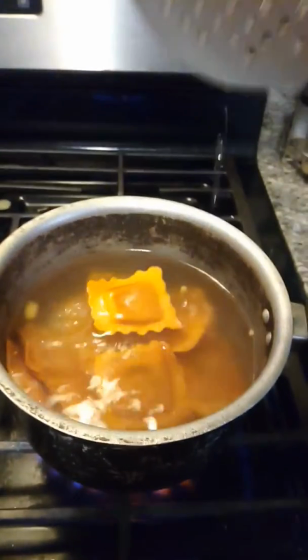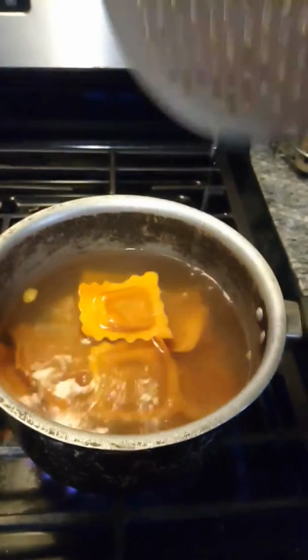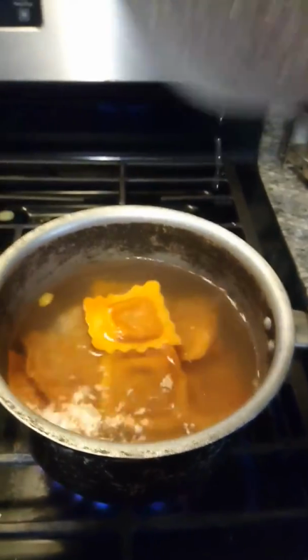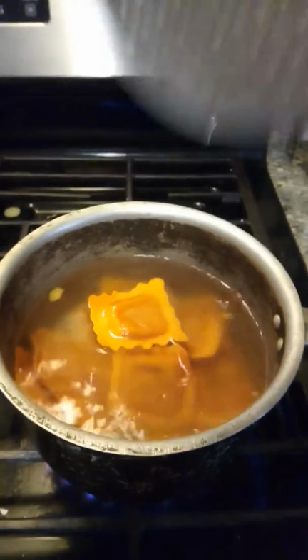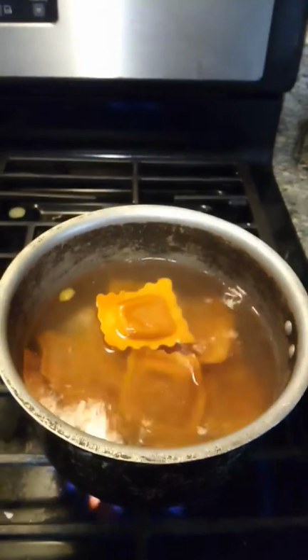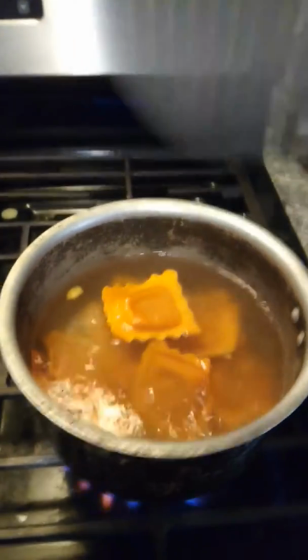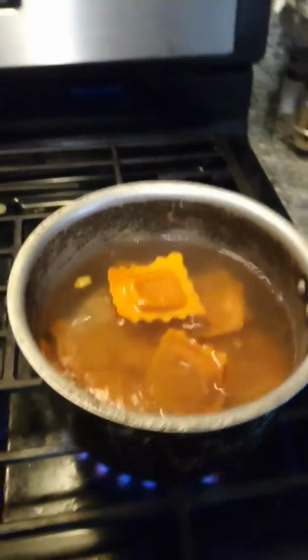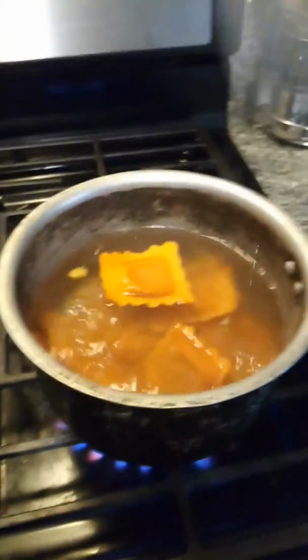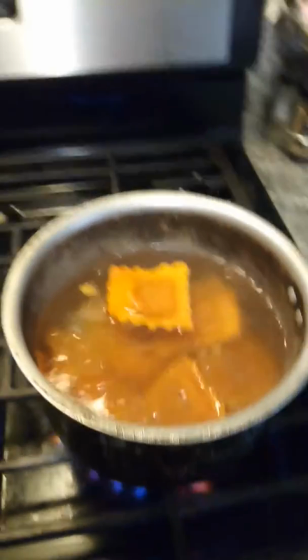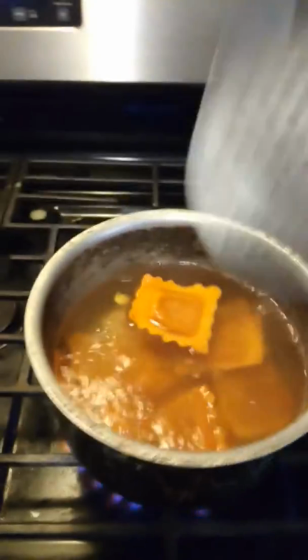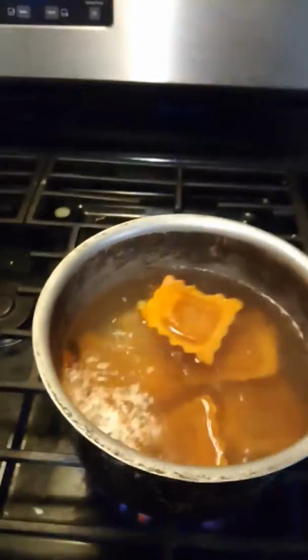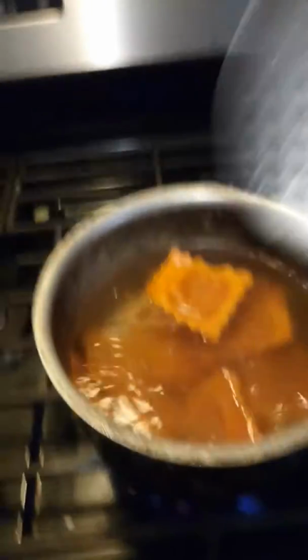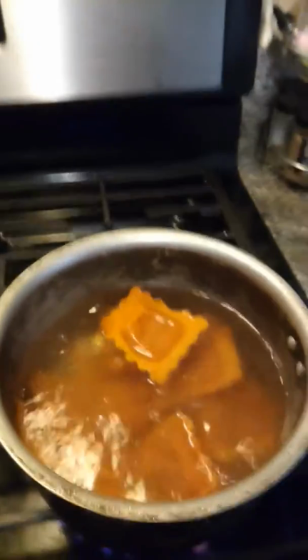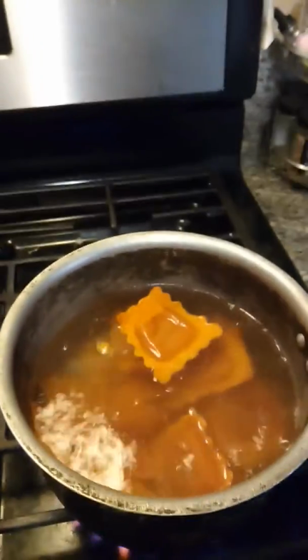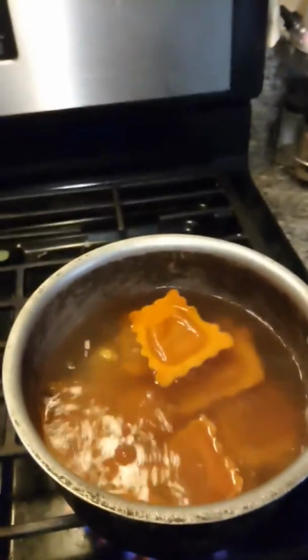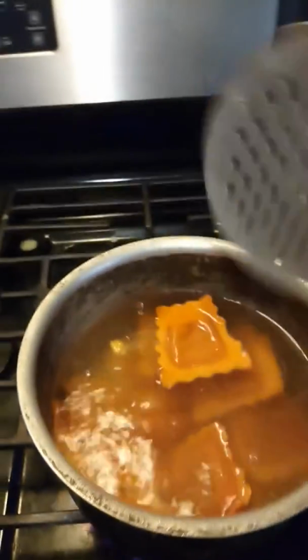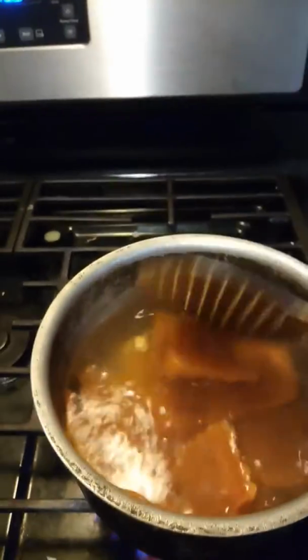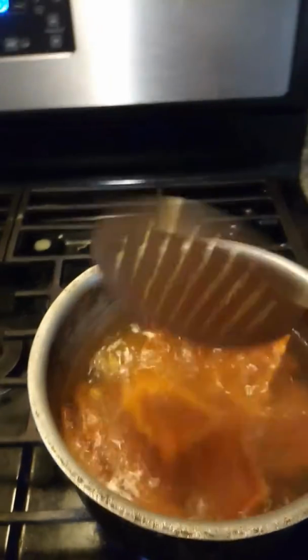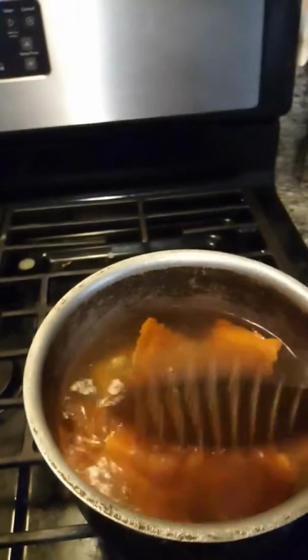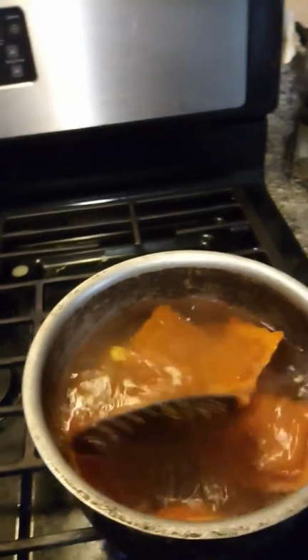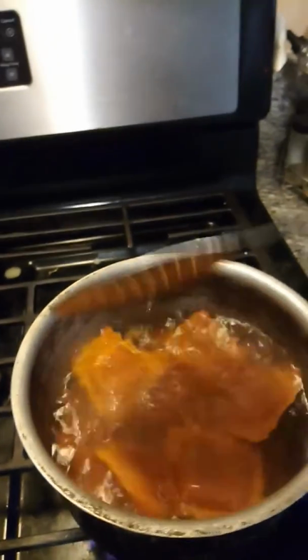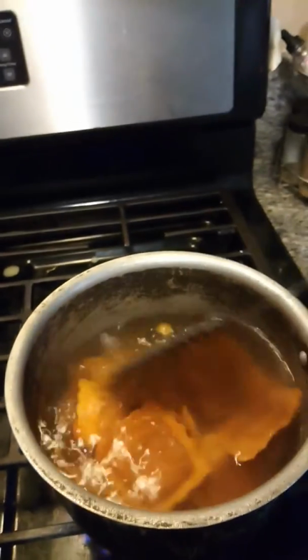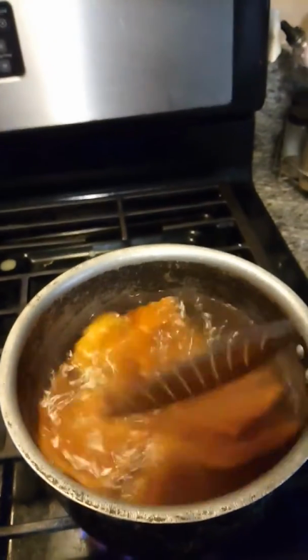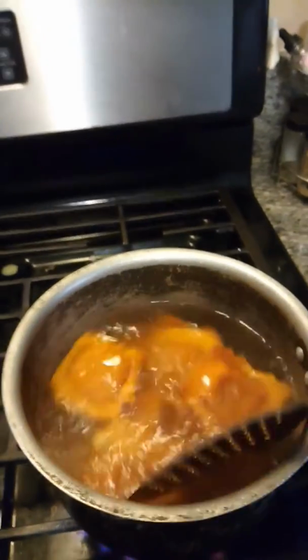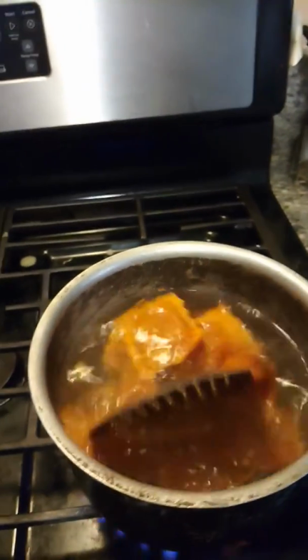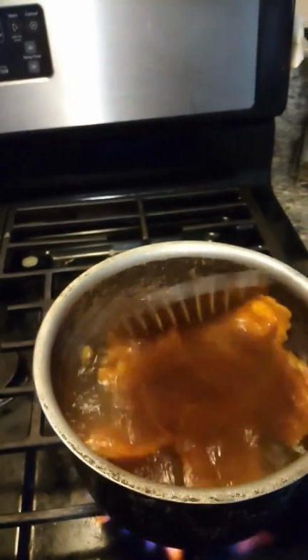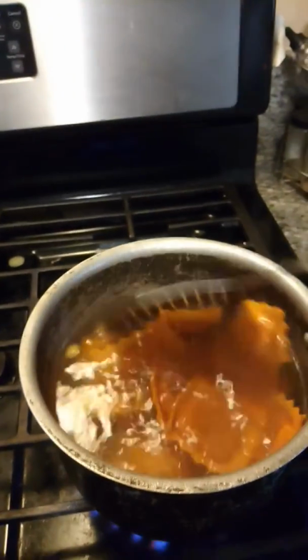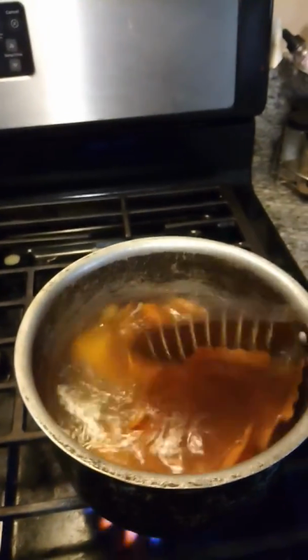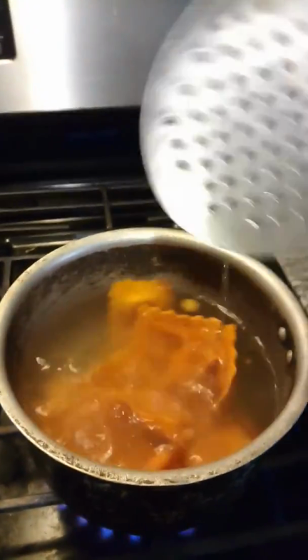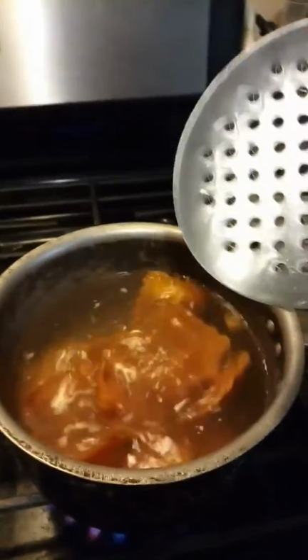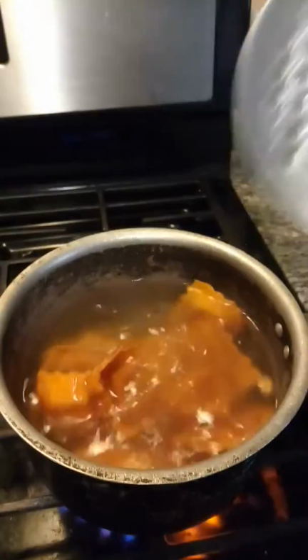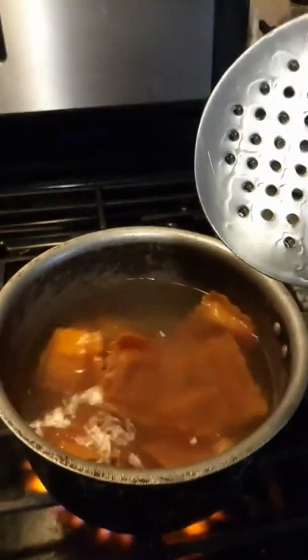I'm also going to show another video of me taking a bite of this so you guys can see the inside of the ravioli, and I'll let you know what I used to season it as well.